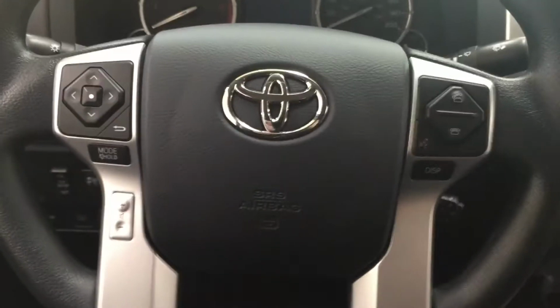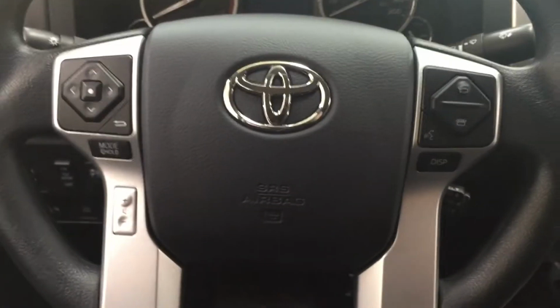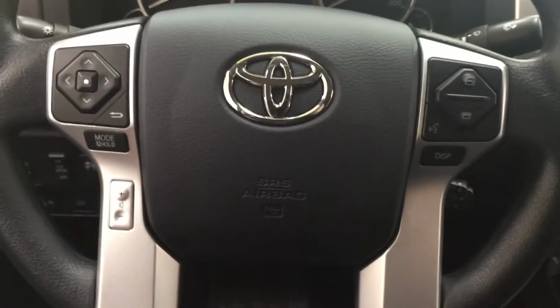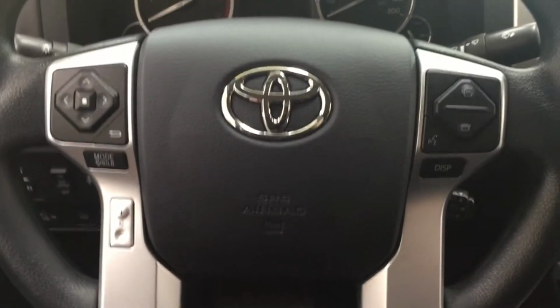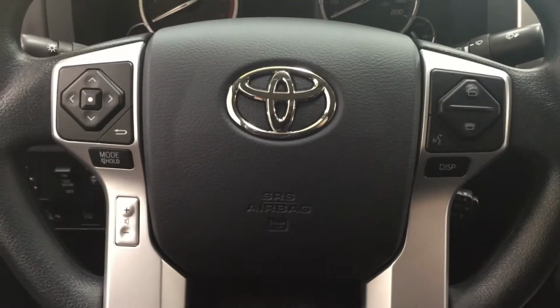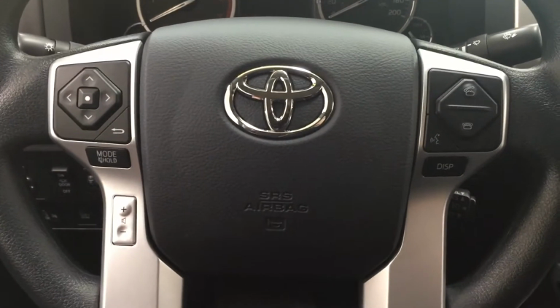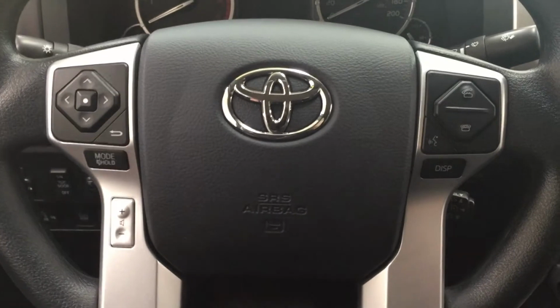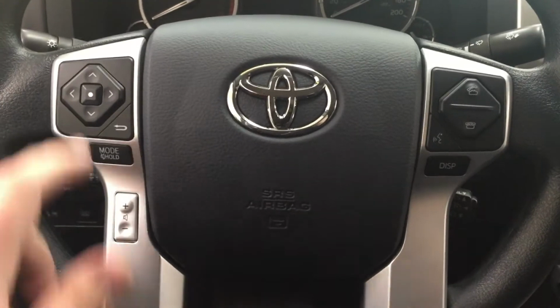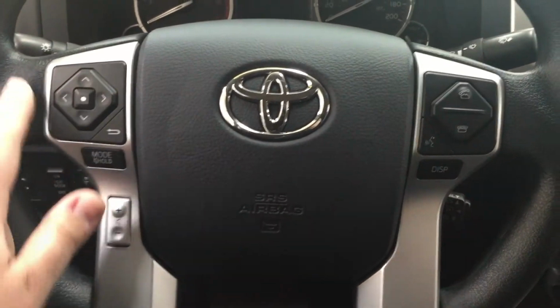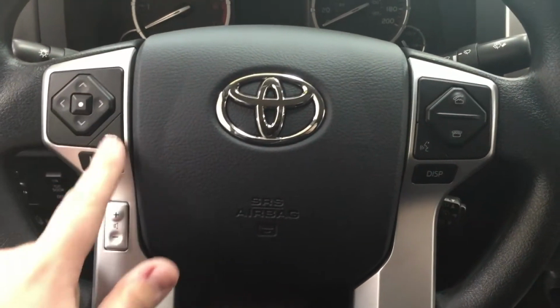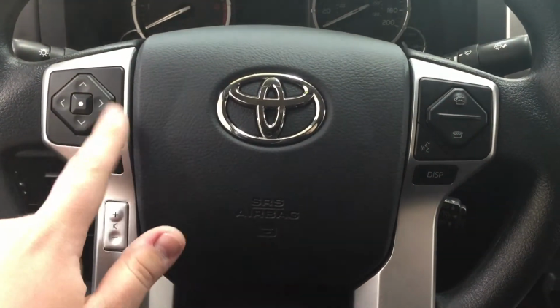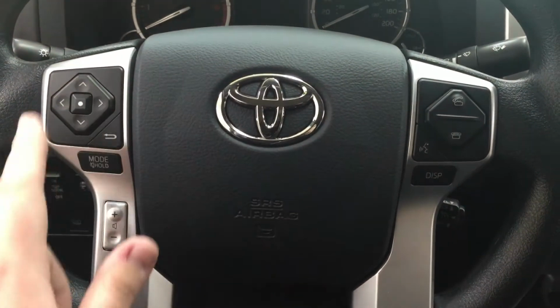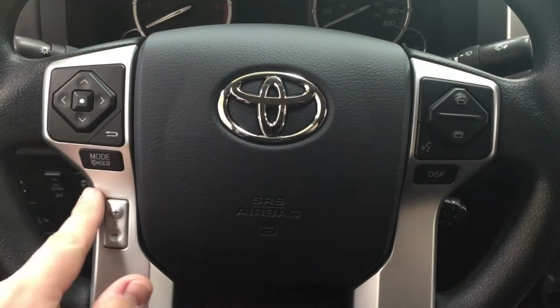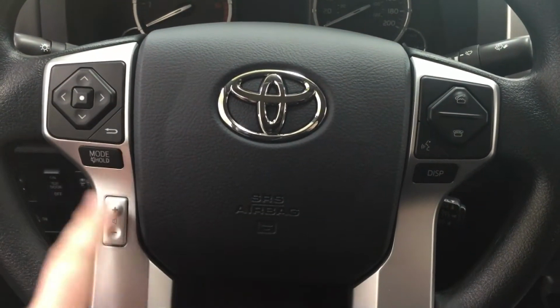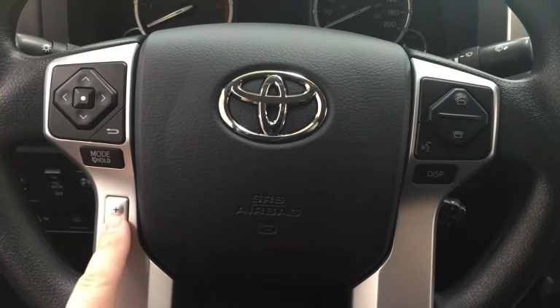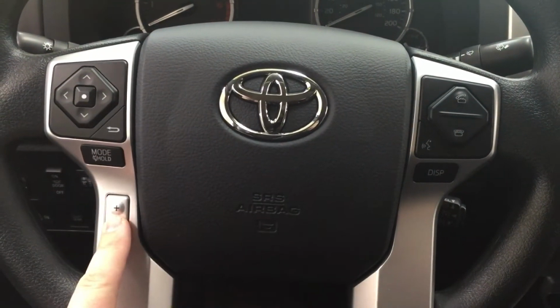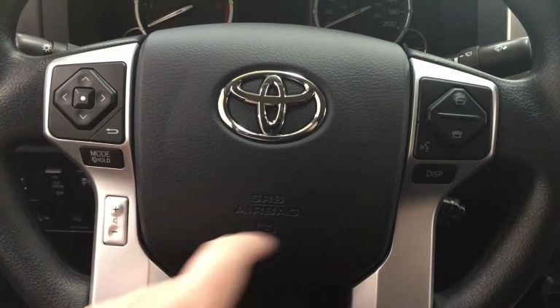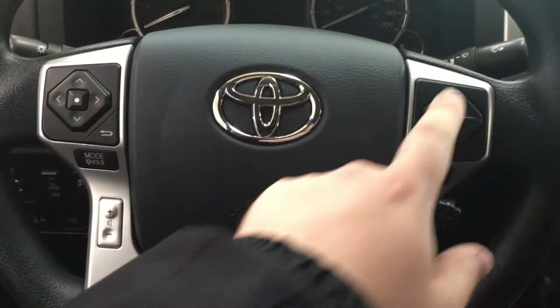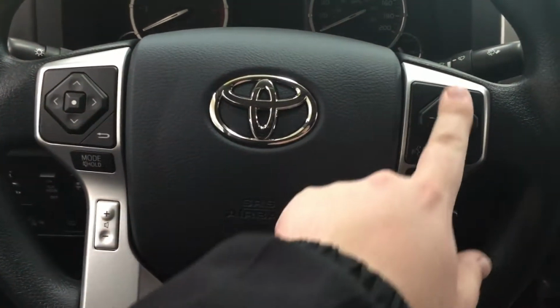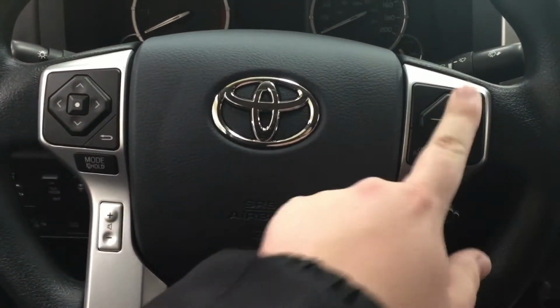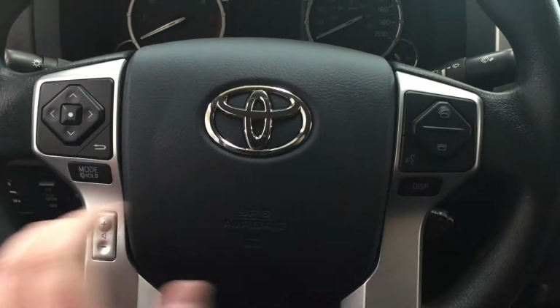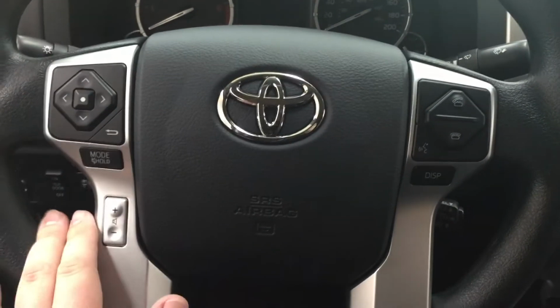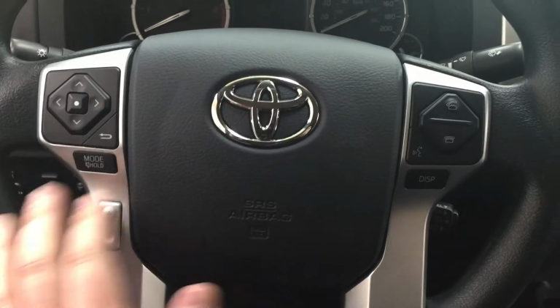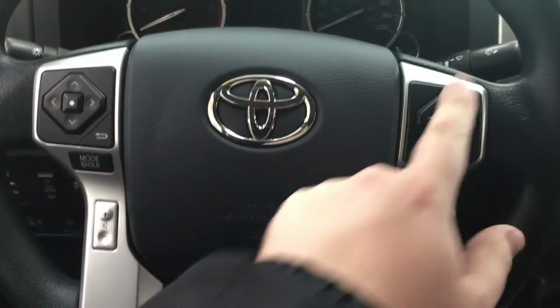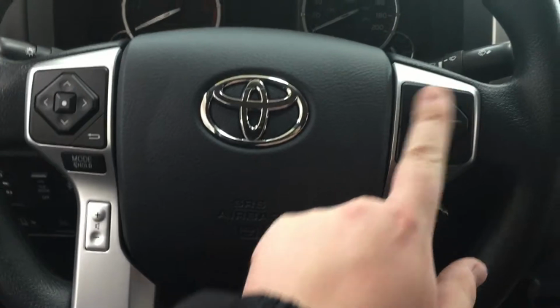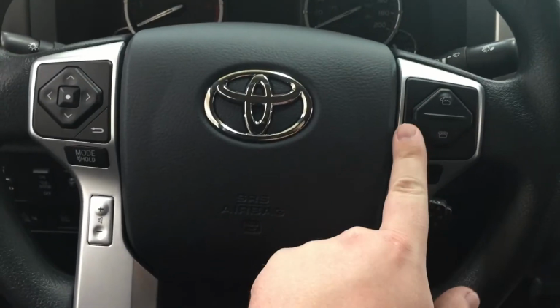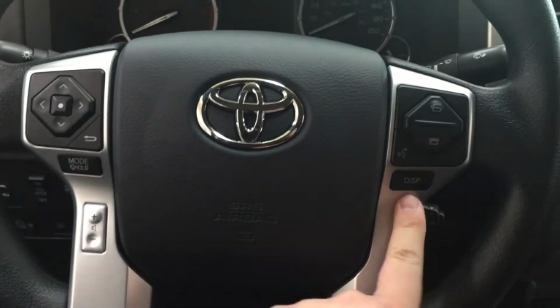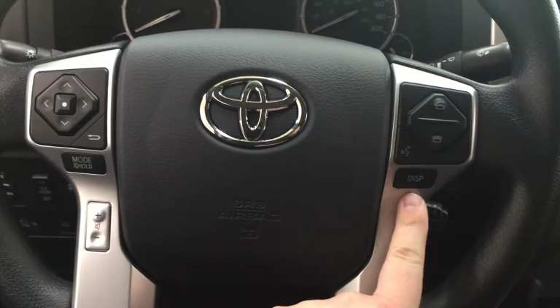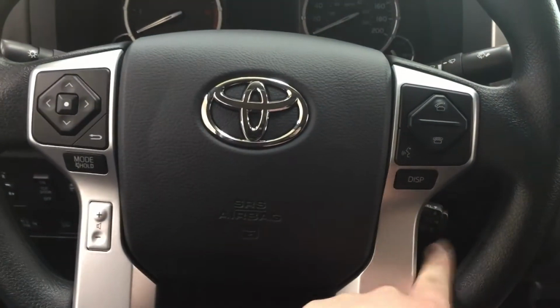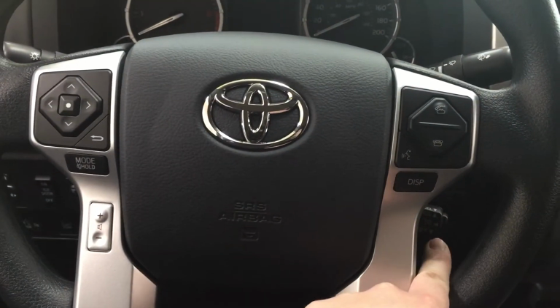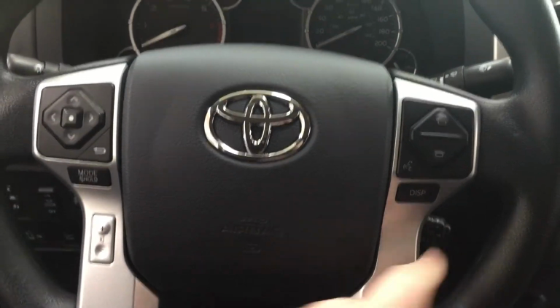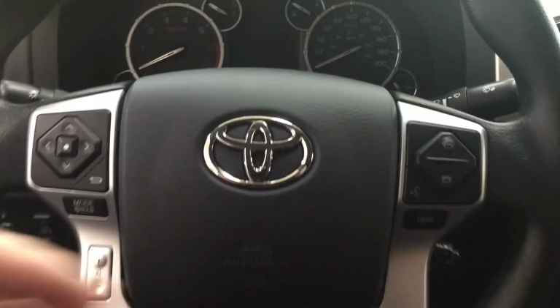A couple of controls you'll see here on the steering wheel include your scroll function, mode select, volume control, Bluetooth, voice recognition, display, and cruise control.